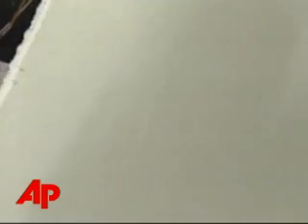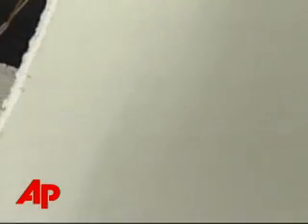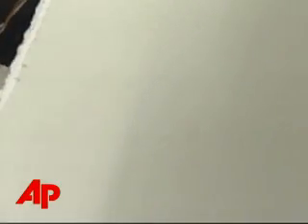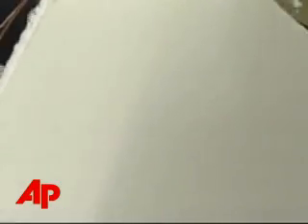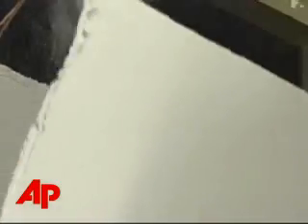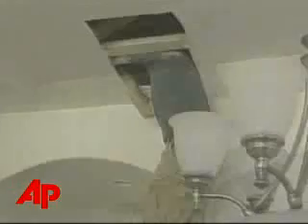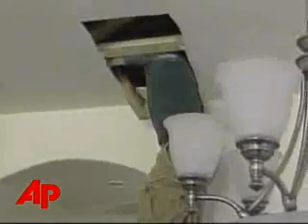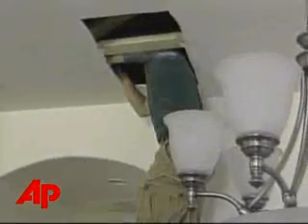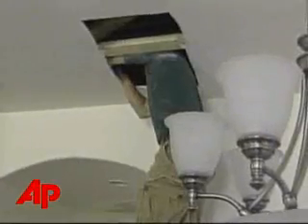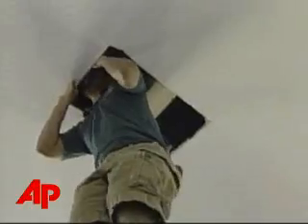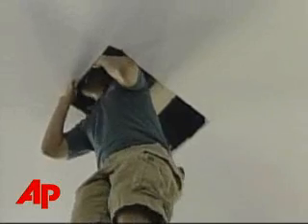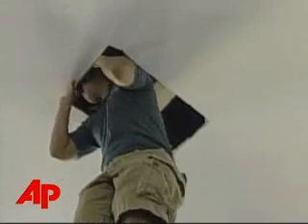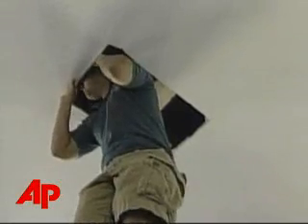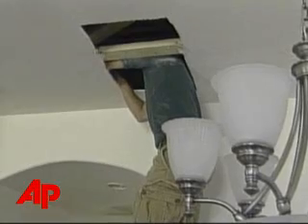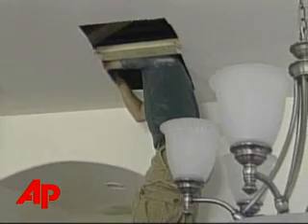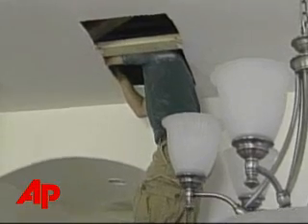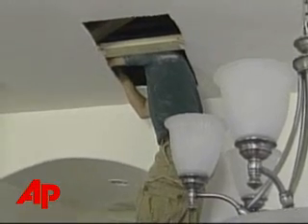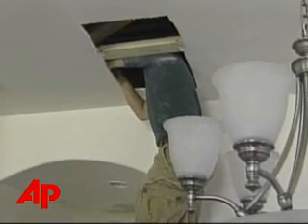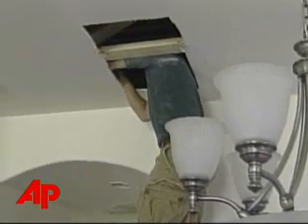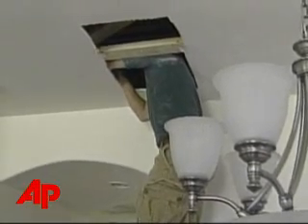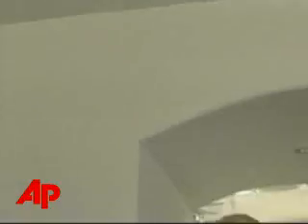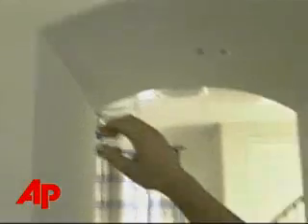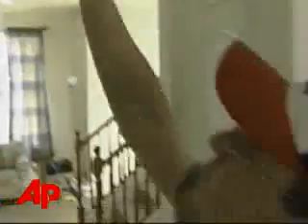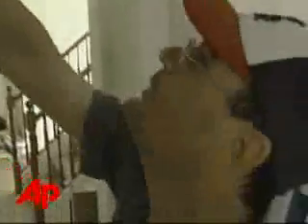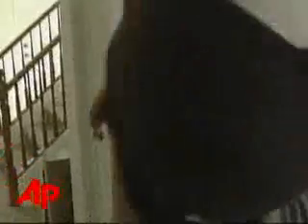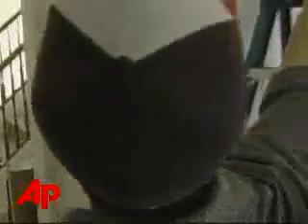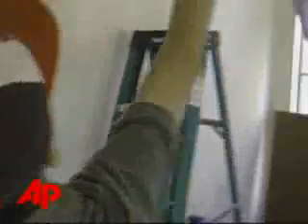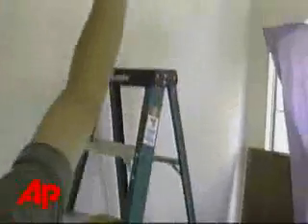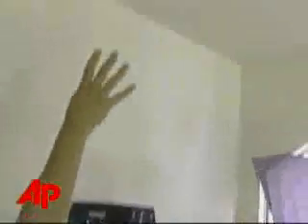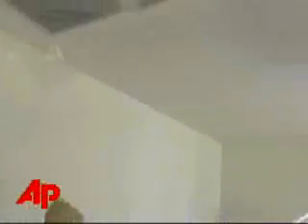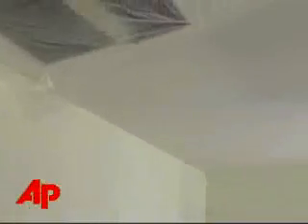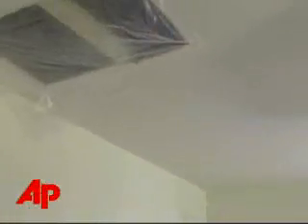No one knows how the cat became trapped. We want it to be safe and okay, but we just want it out of our house. Berkowitz has arranged for a private animal control company to set live traps in the ceiling in hopes of bringing the kitty down safe and sound.